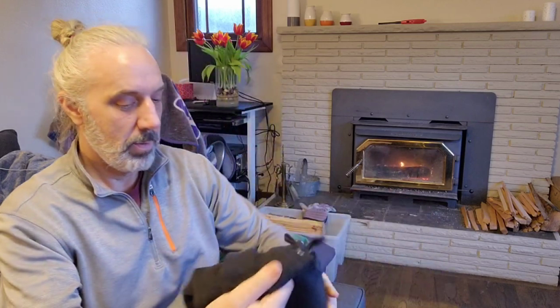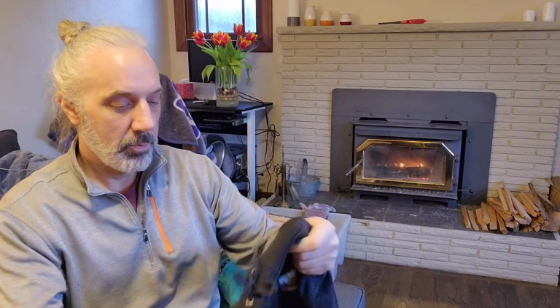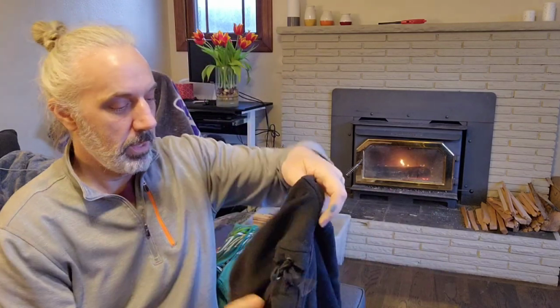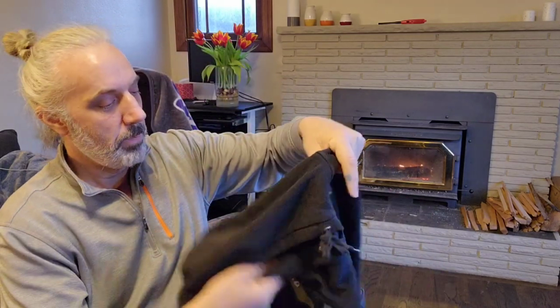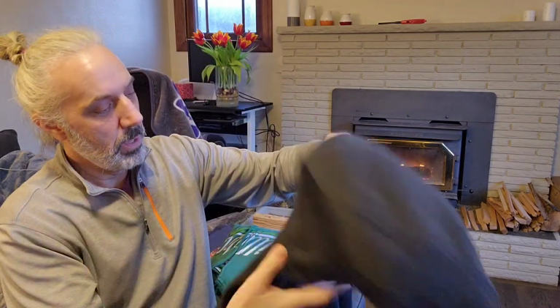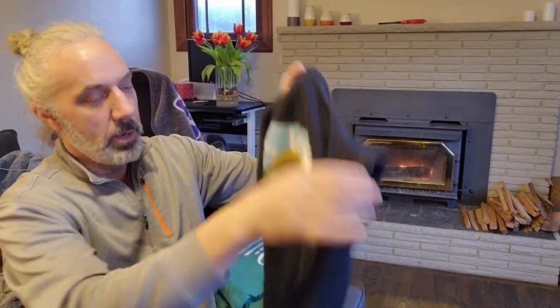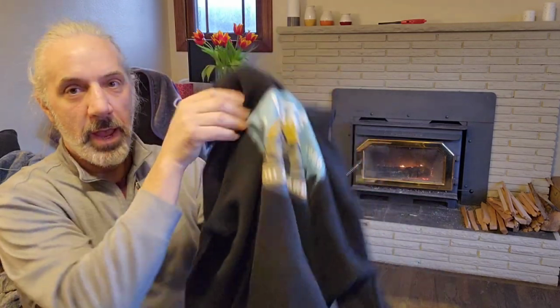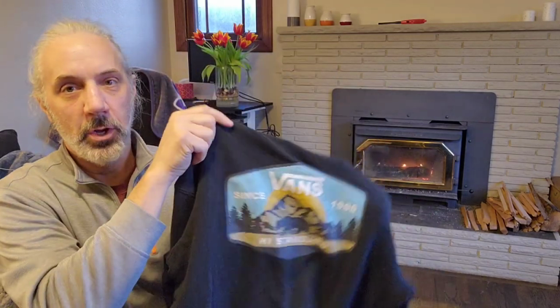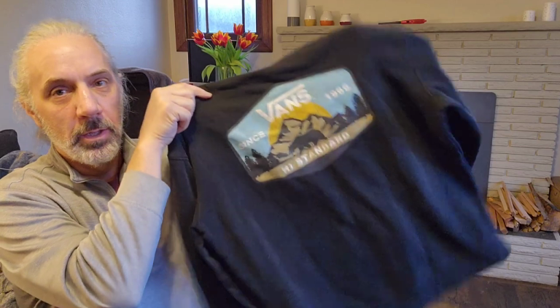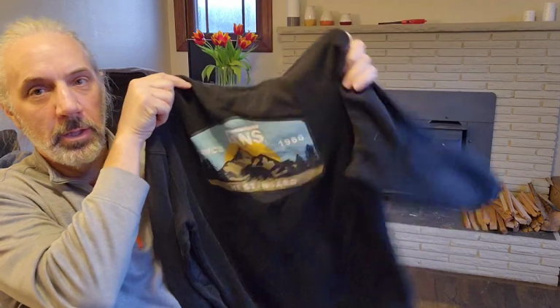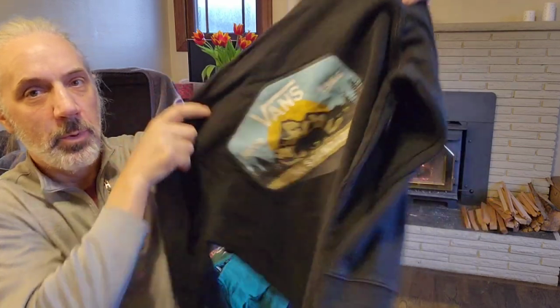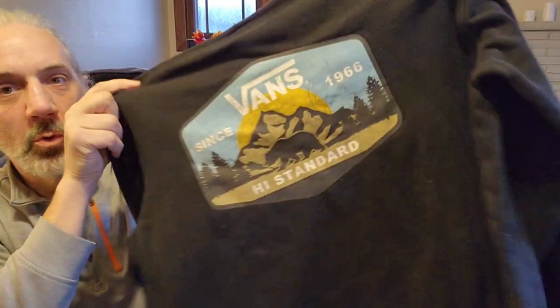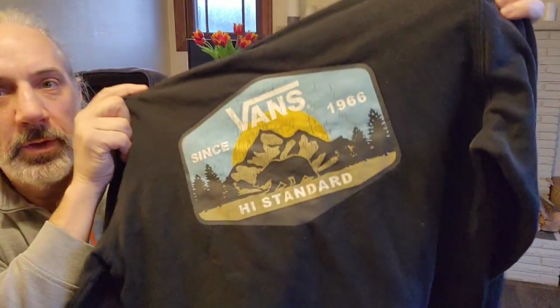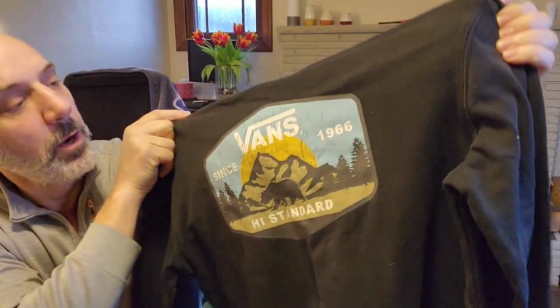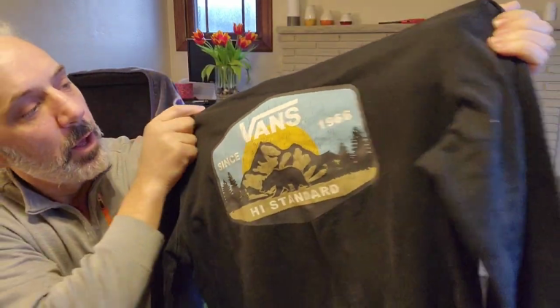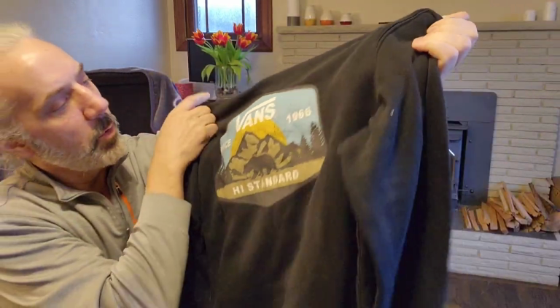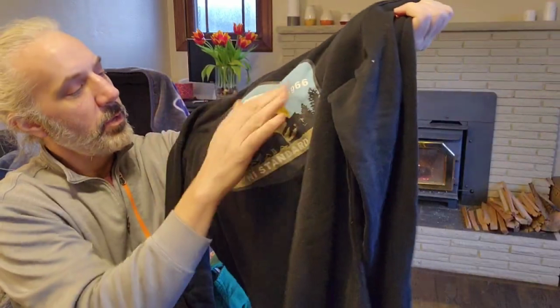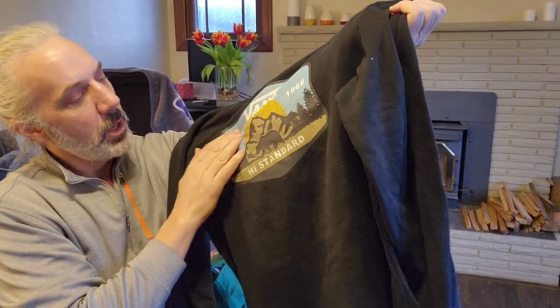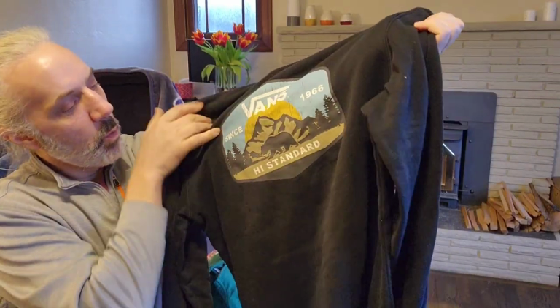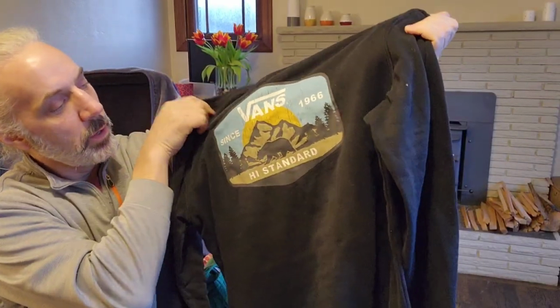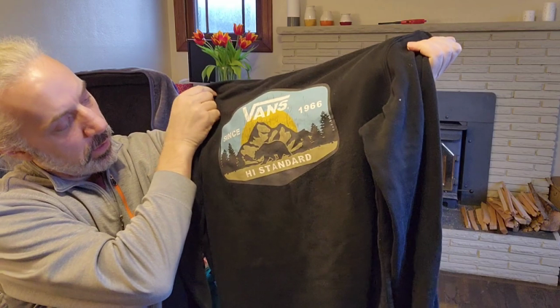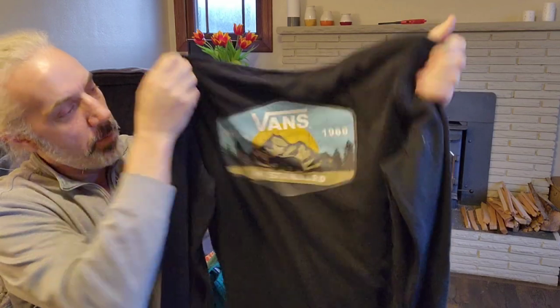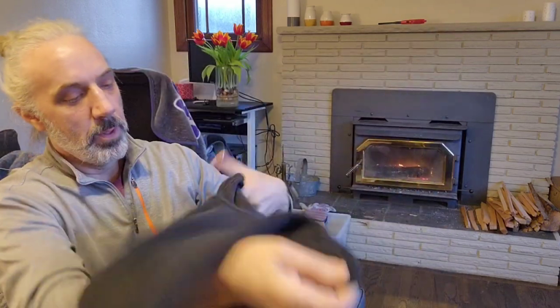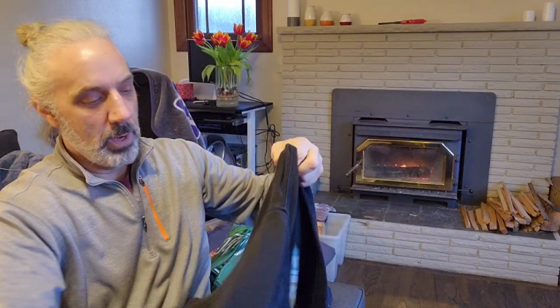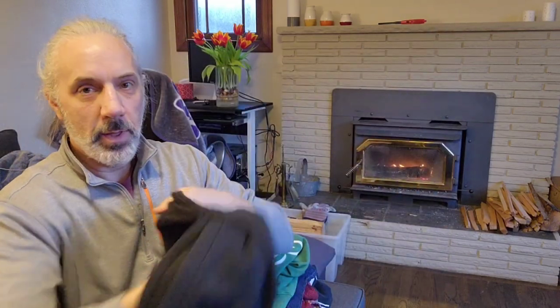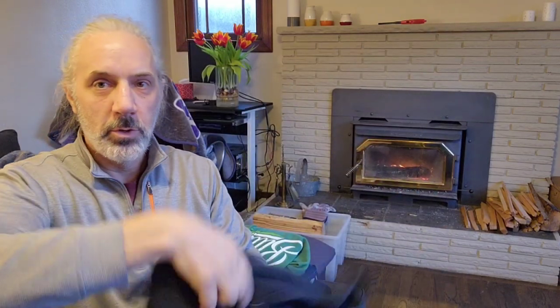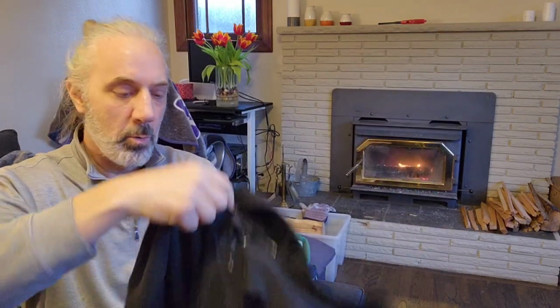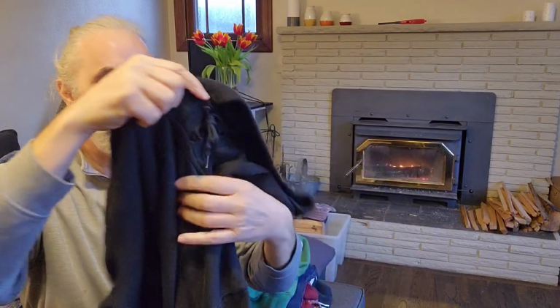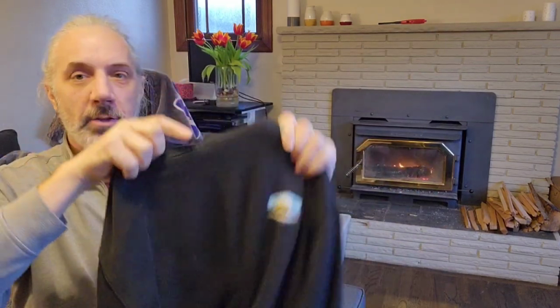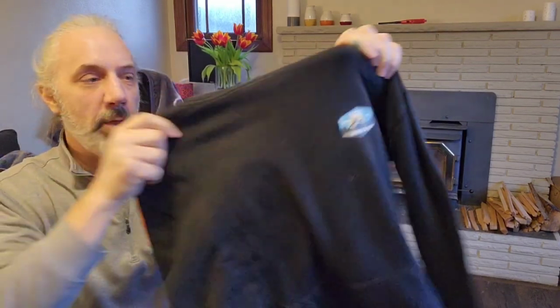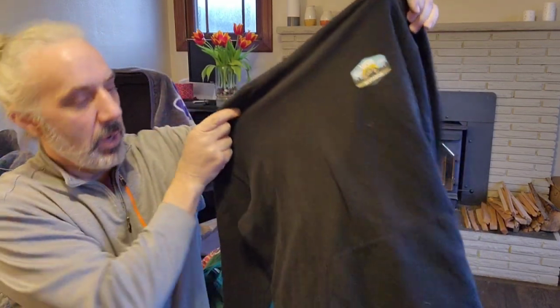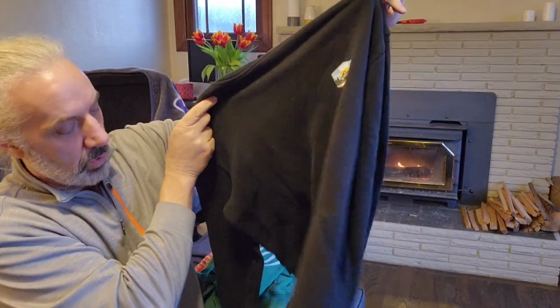I also picked up another Vans hoodie. It's got a pretty cool graphic, although the graphic is a little bit worn. I thought it would do pretty well. It's a good size too — I think it's an extra large.